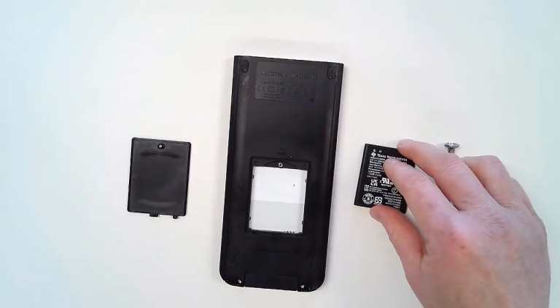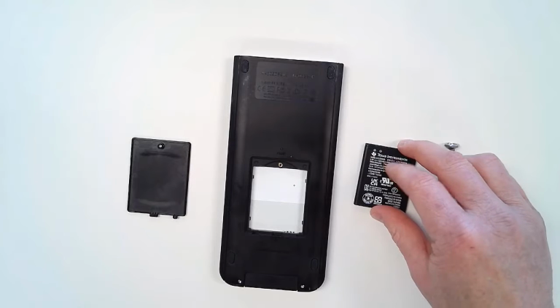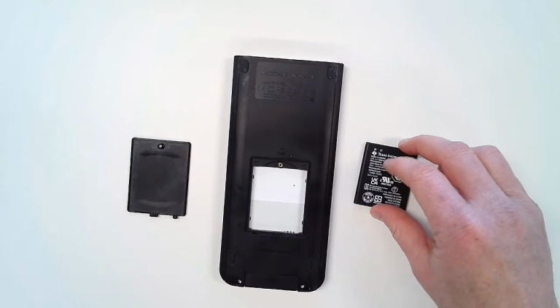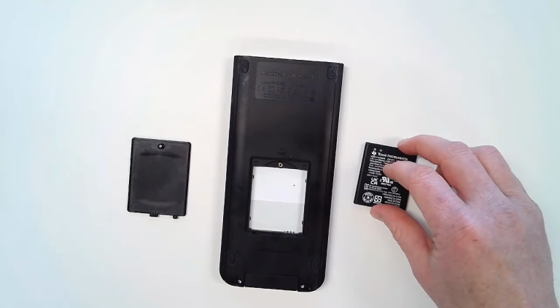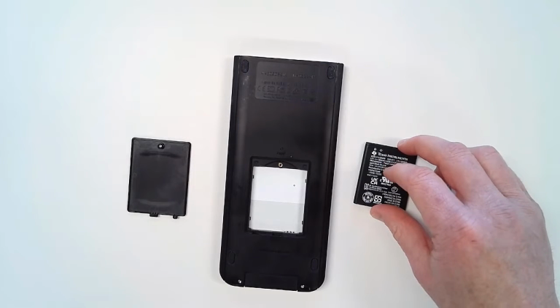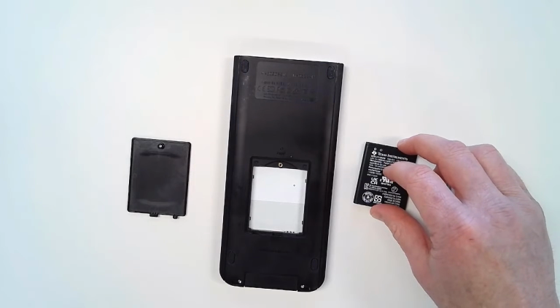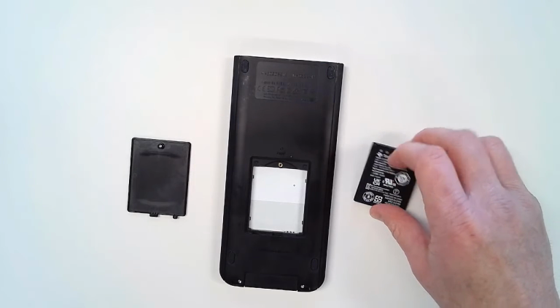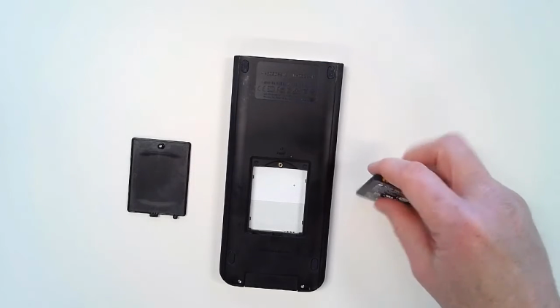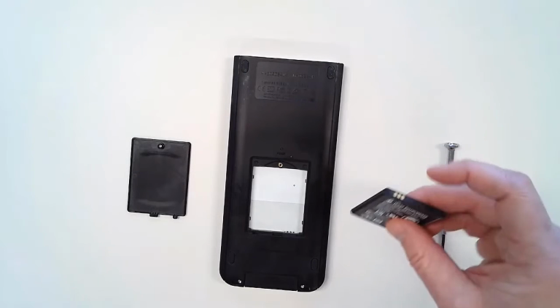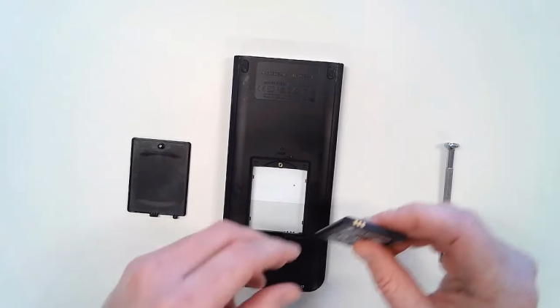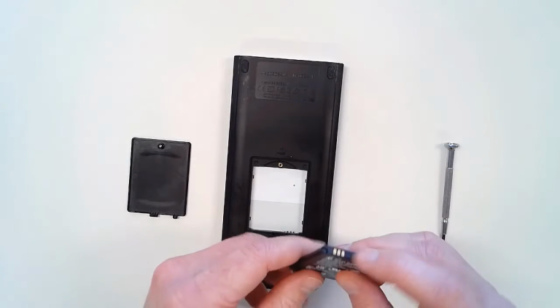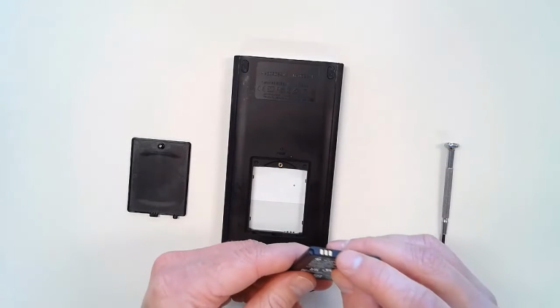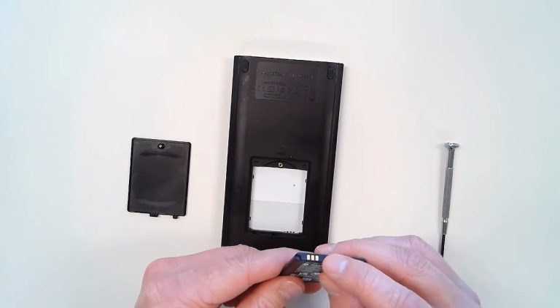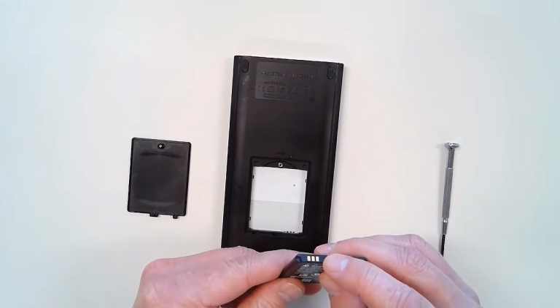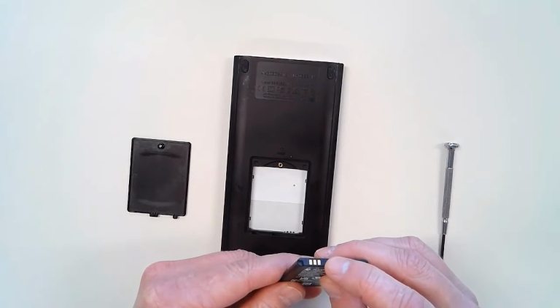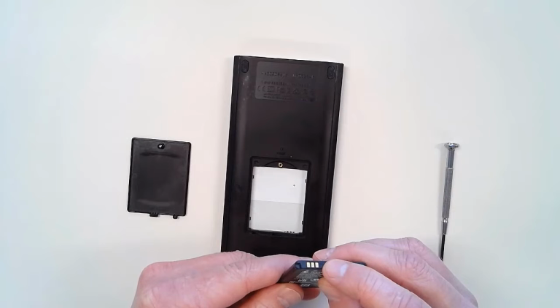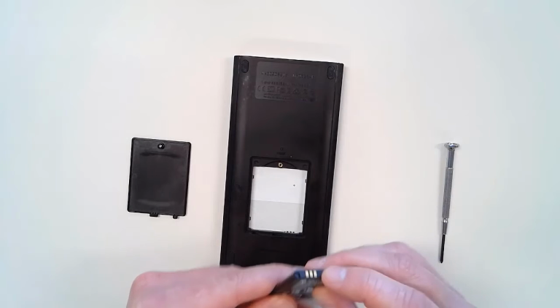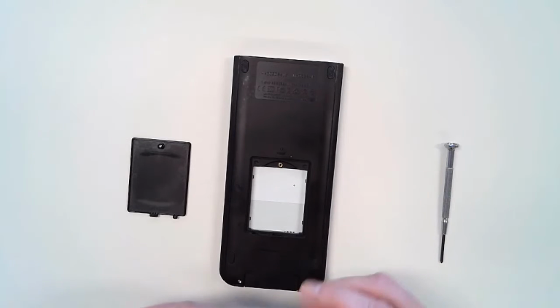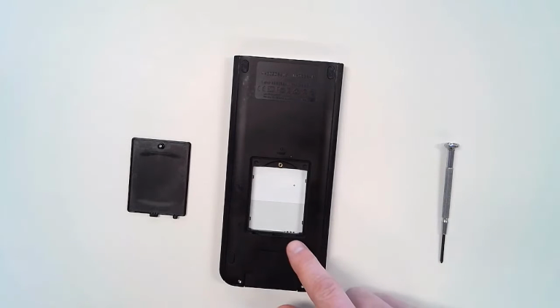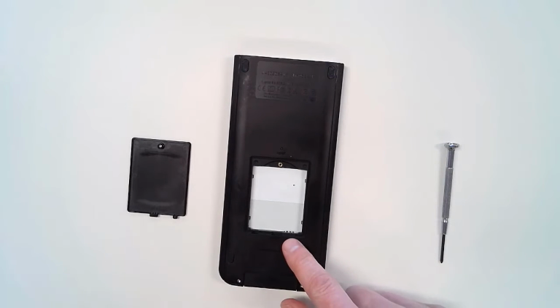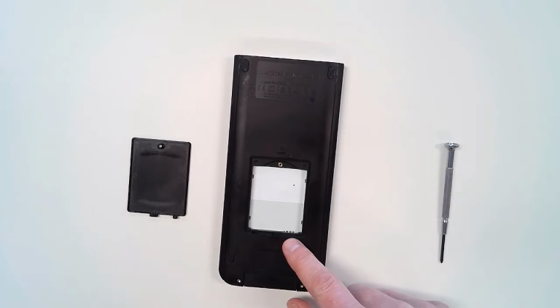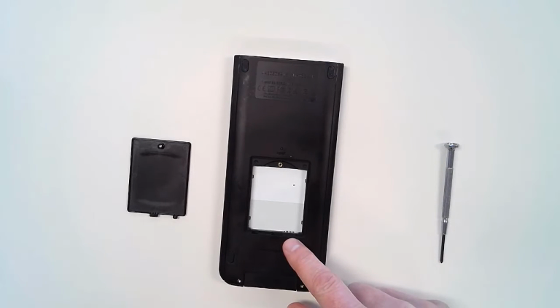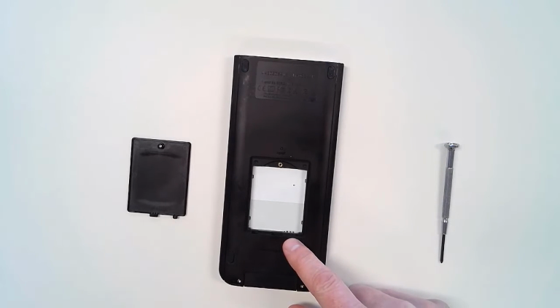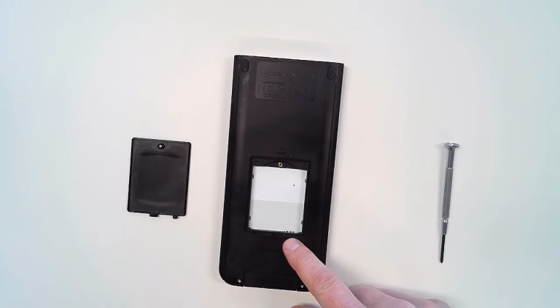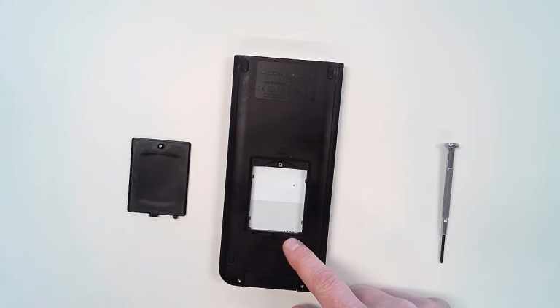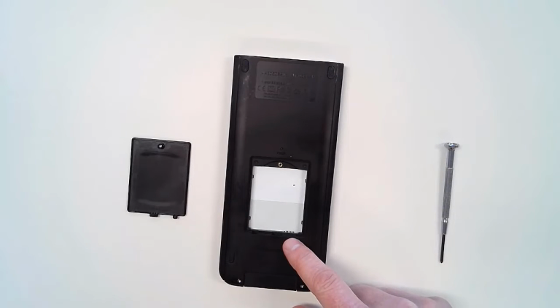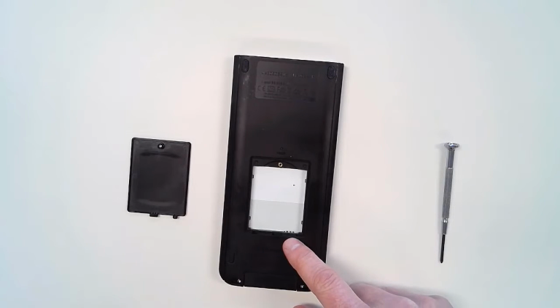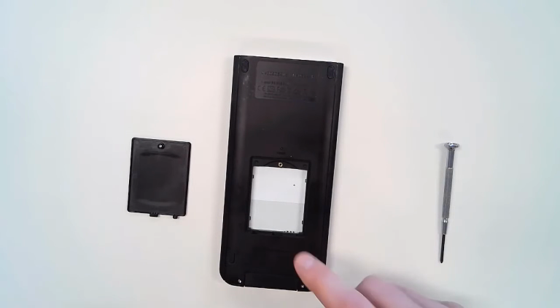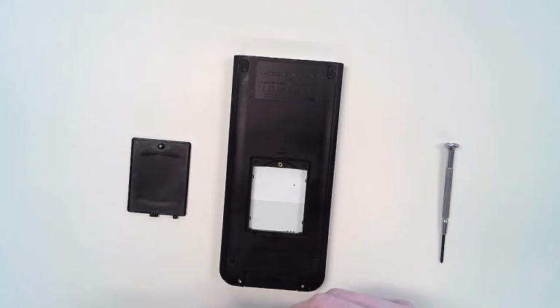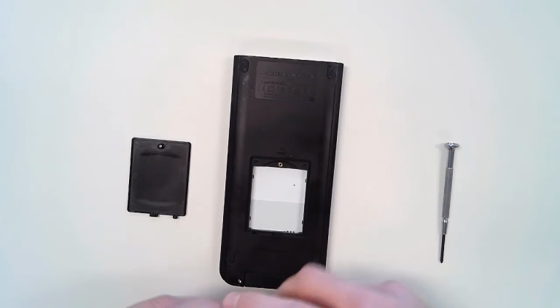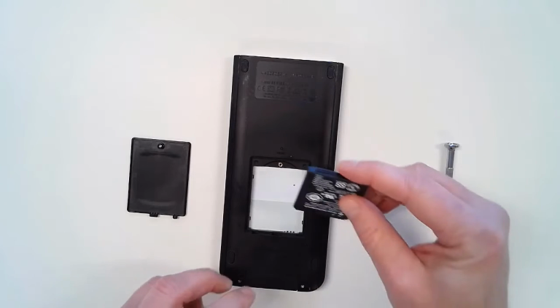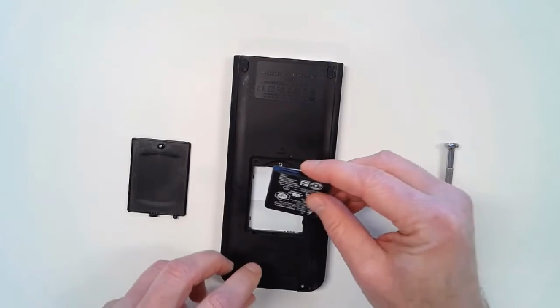I've got the new battery here, and the terminals are here on the end. I'm going to line those up with the pins on the battery panel, insert the battery, and there's a little bit of a snap when you put it in place.